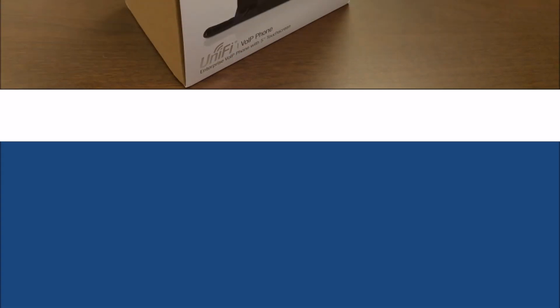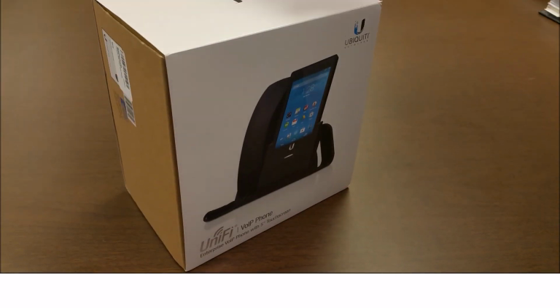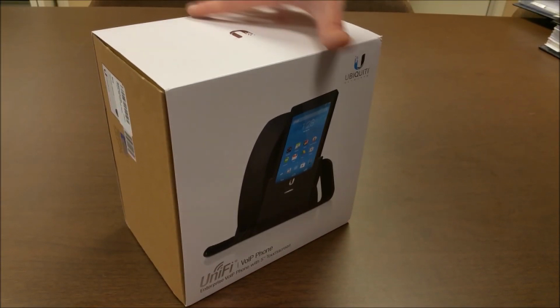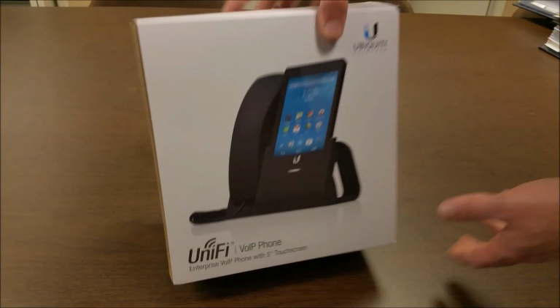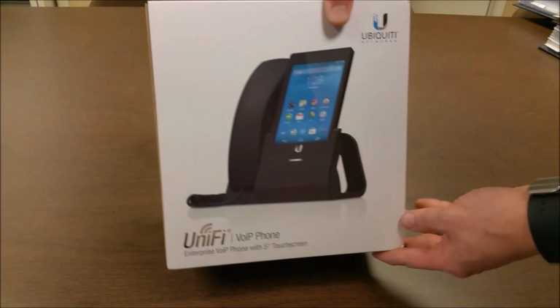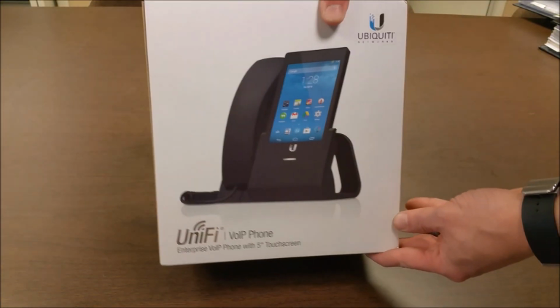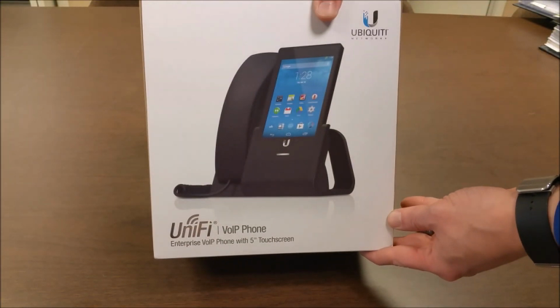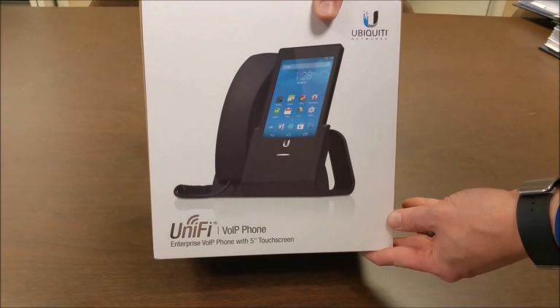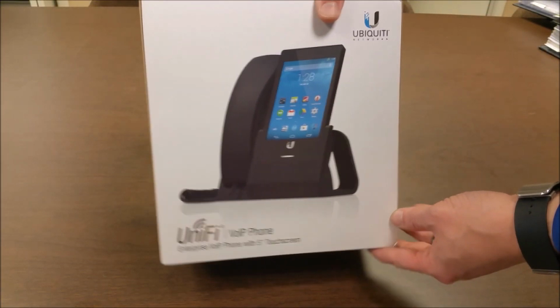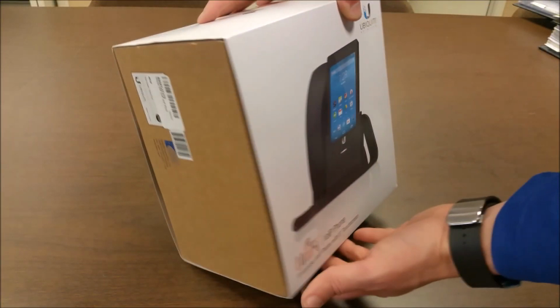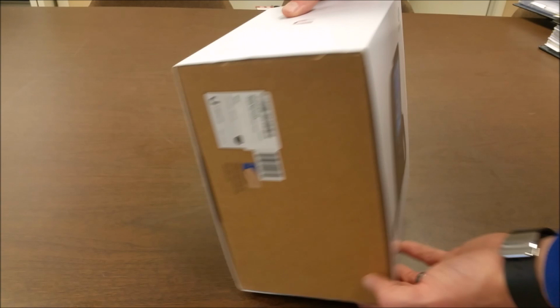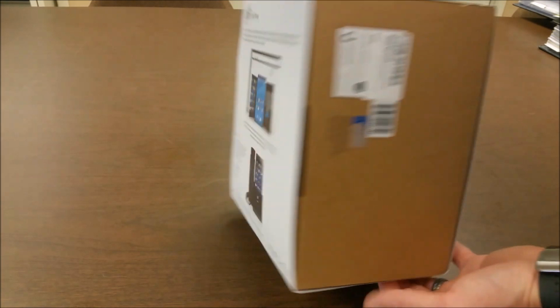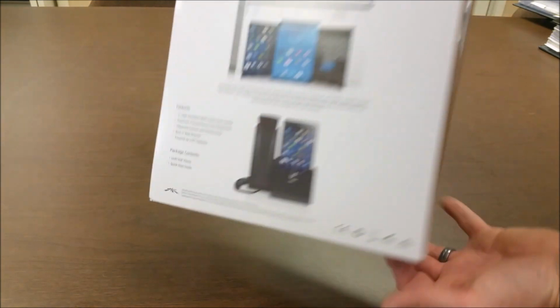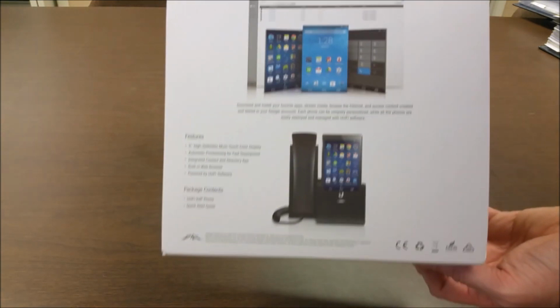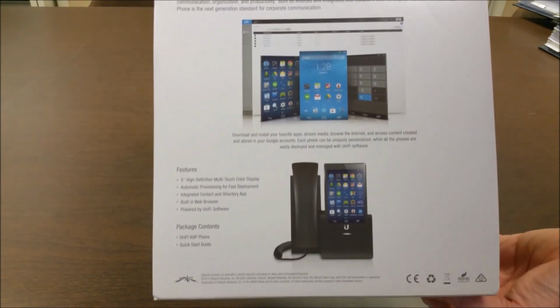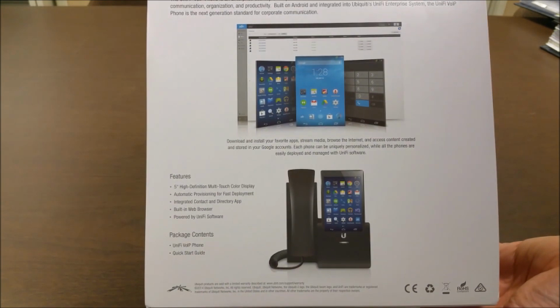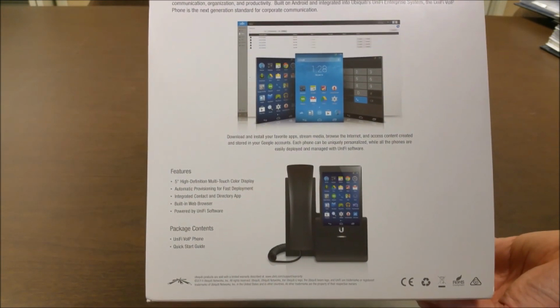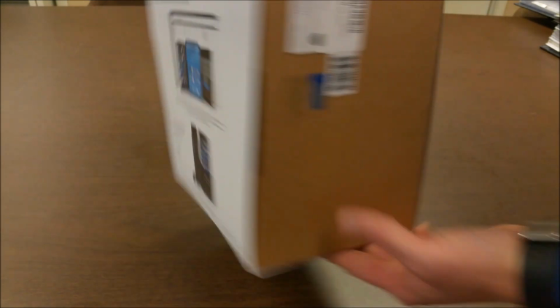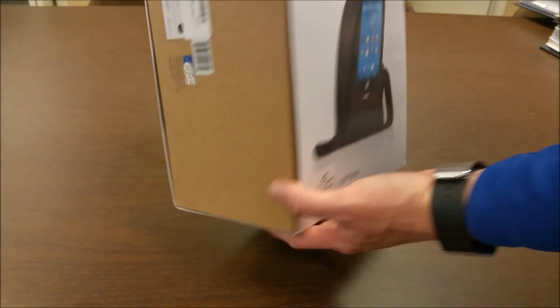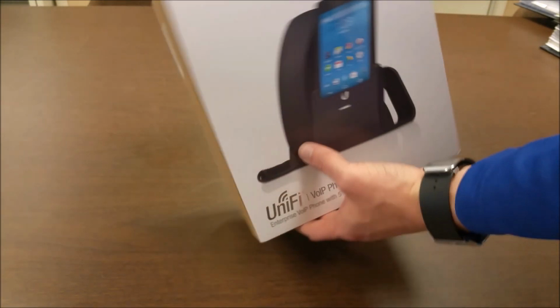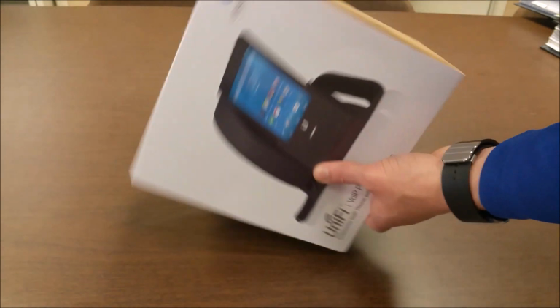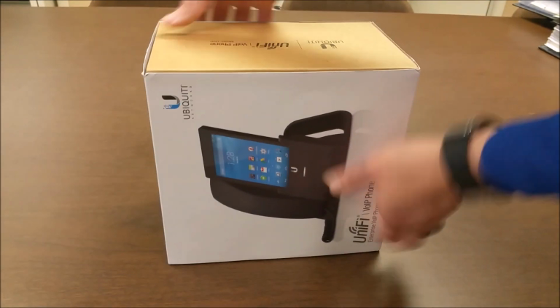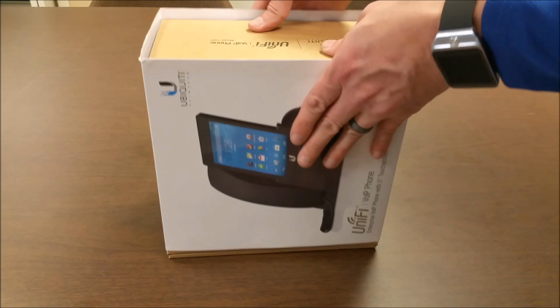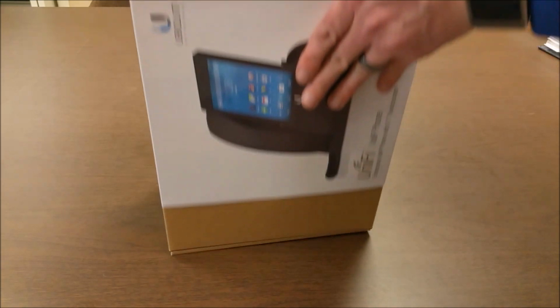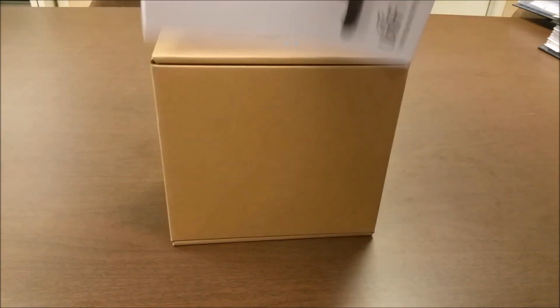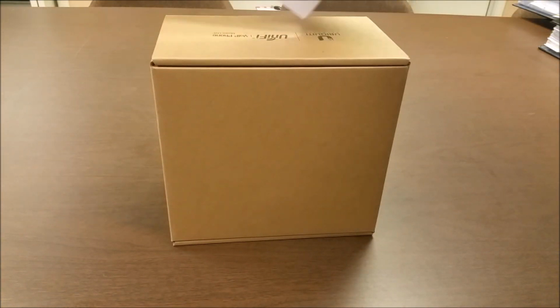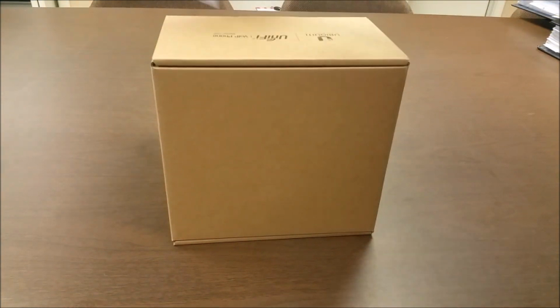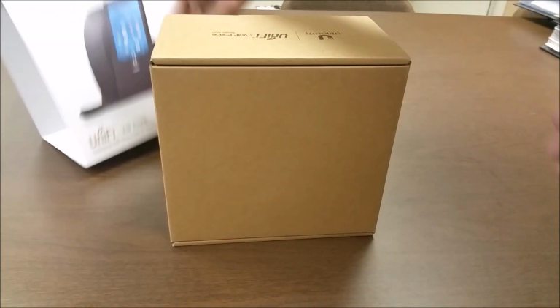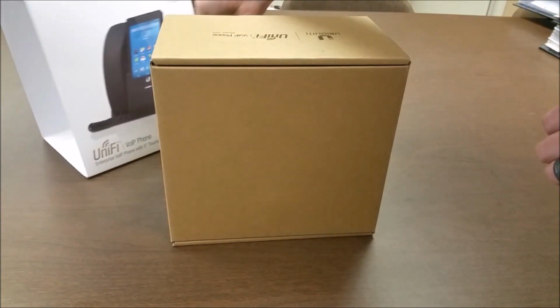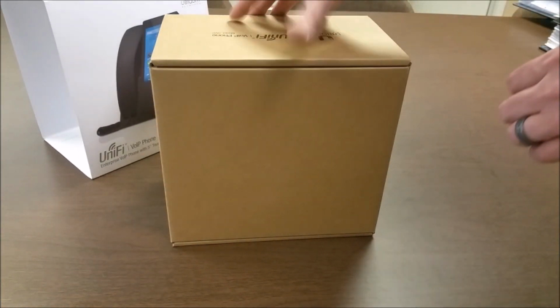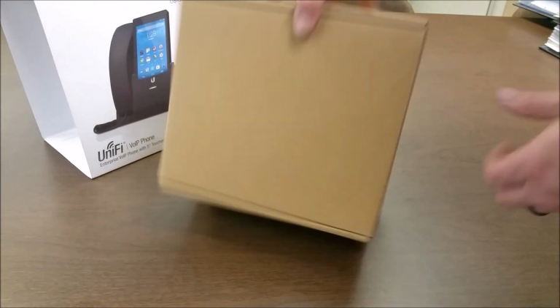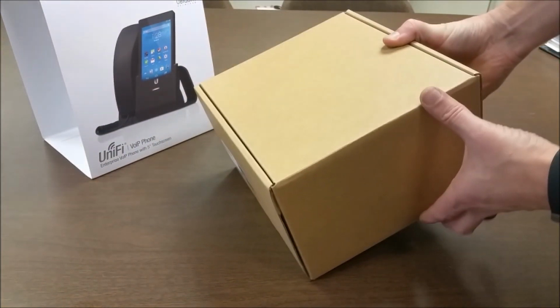This is the IntelliBeam unboxing for the Ubiquiti Networks UniFi VoIP phone. This is the enterprise-class model with a 5-inch touch screen, and the model number is UVP.